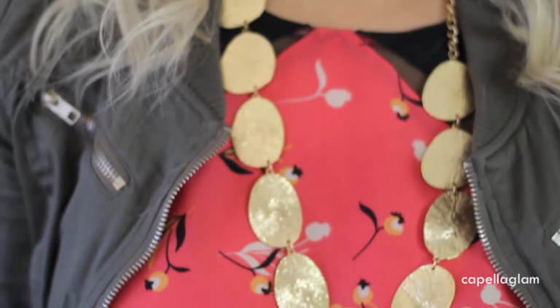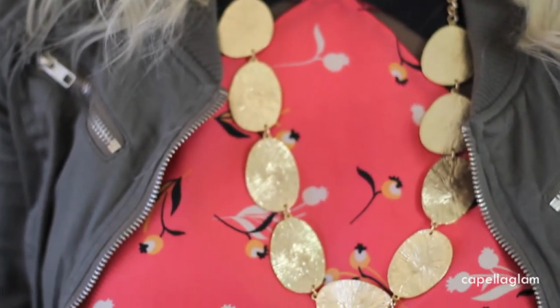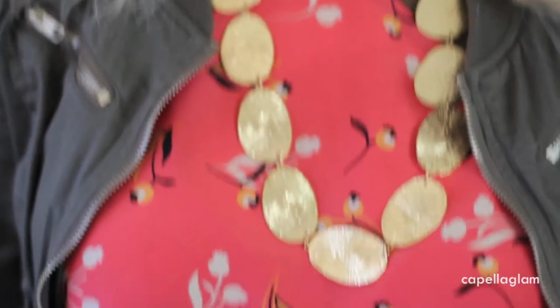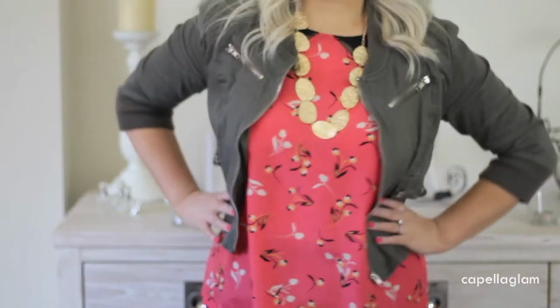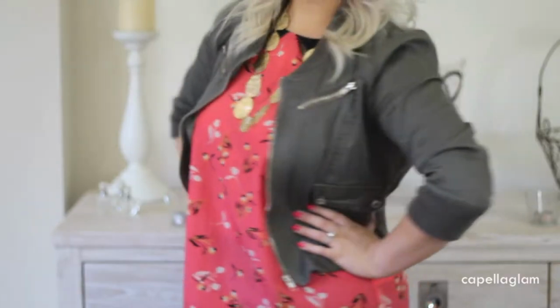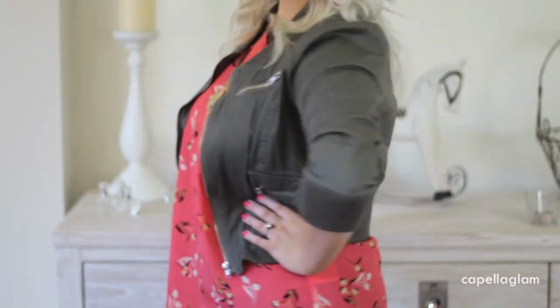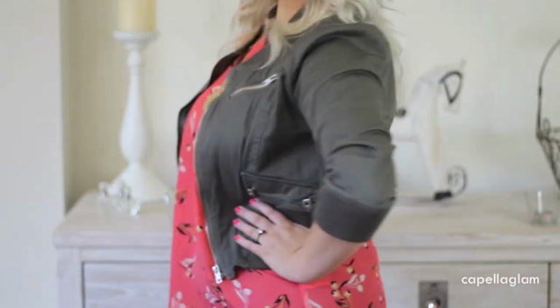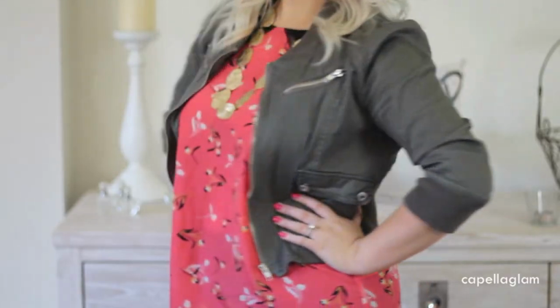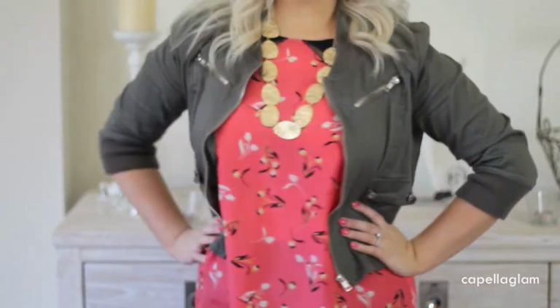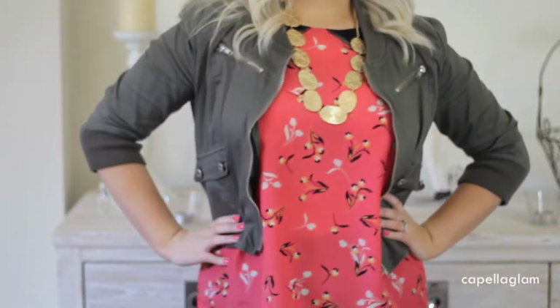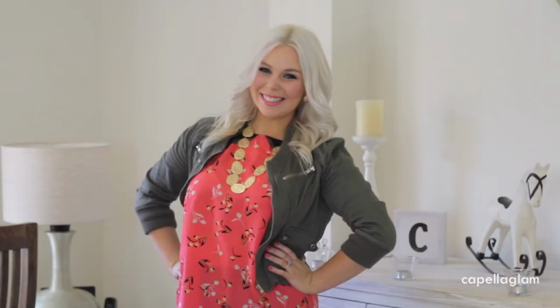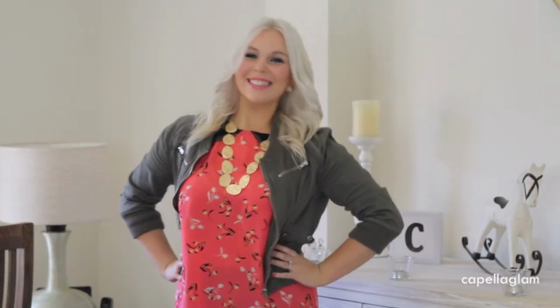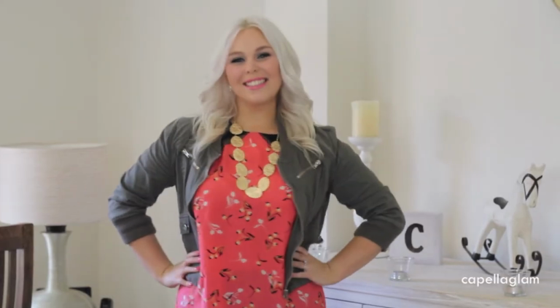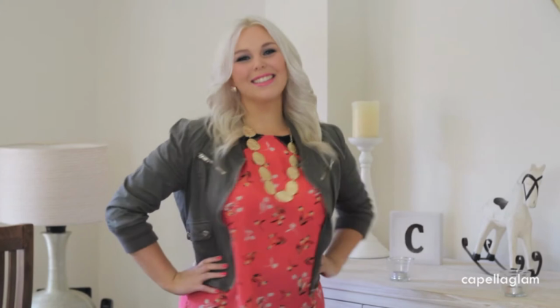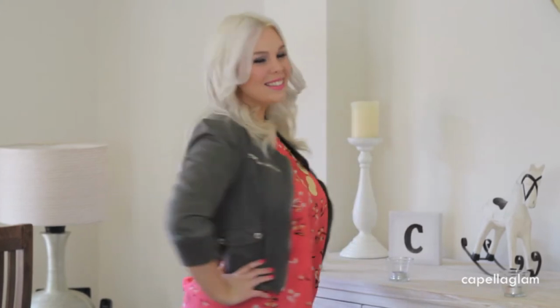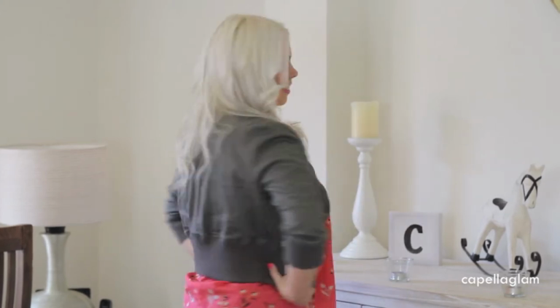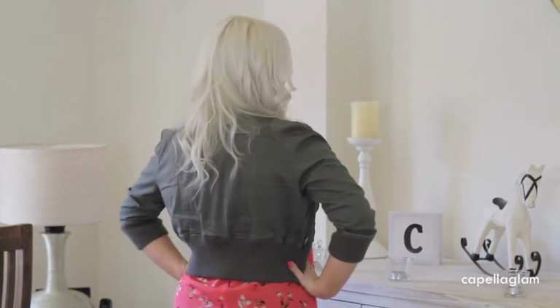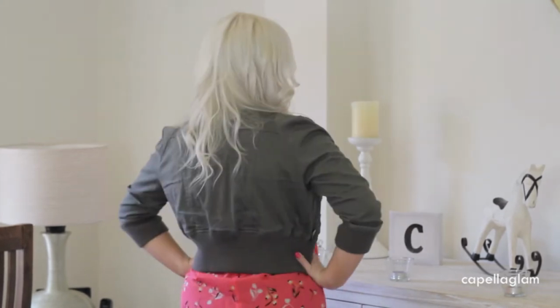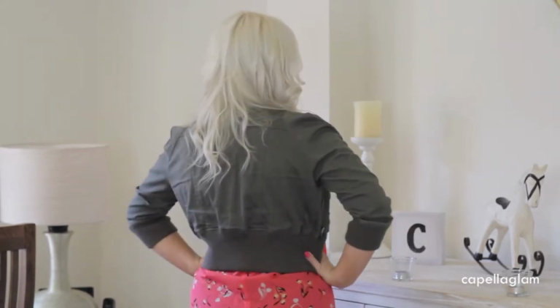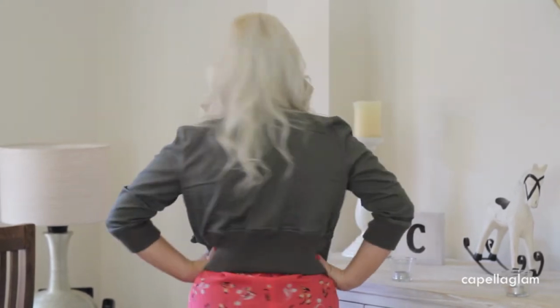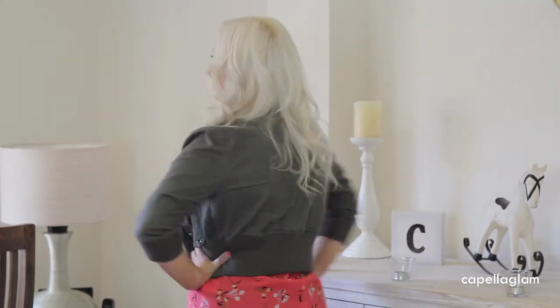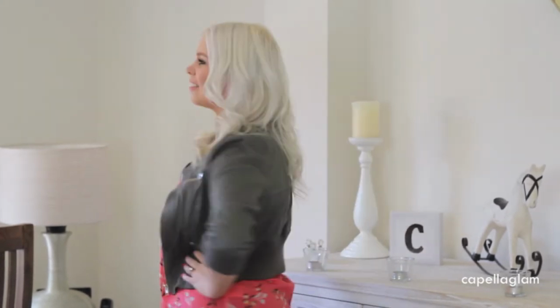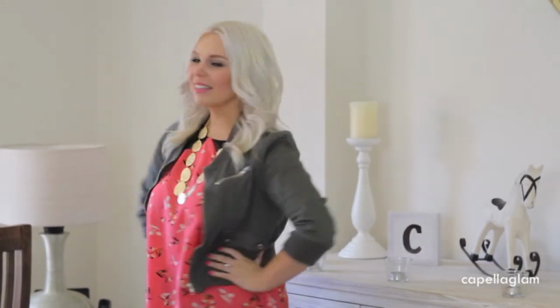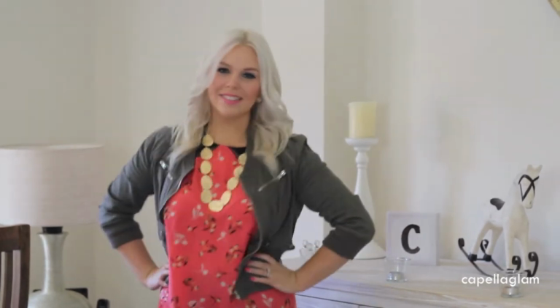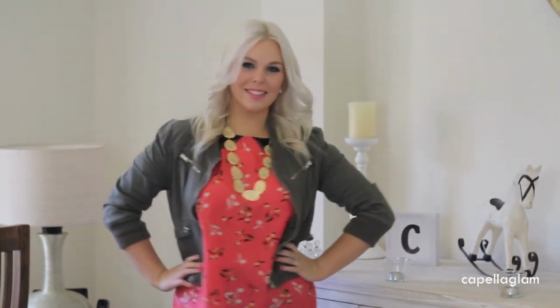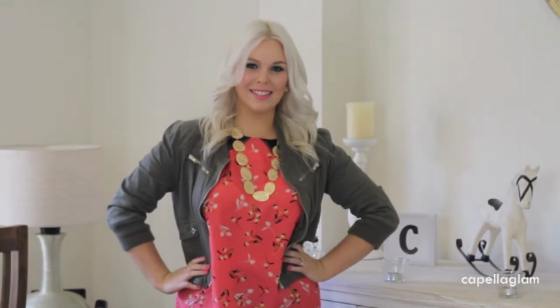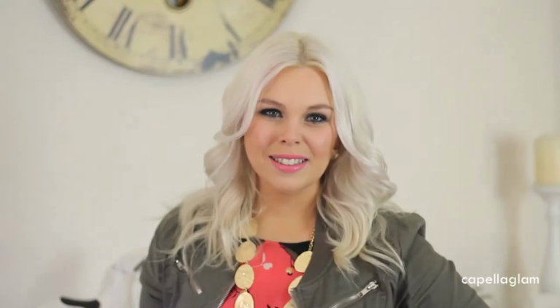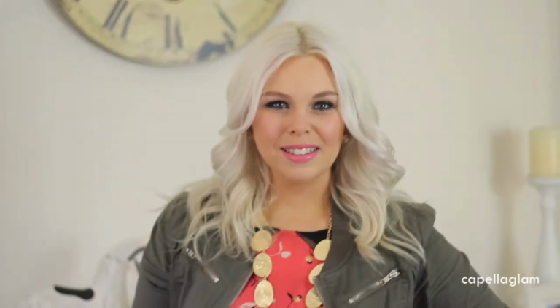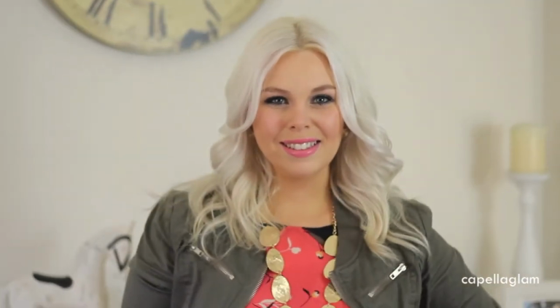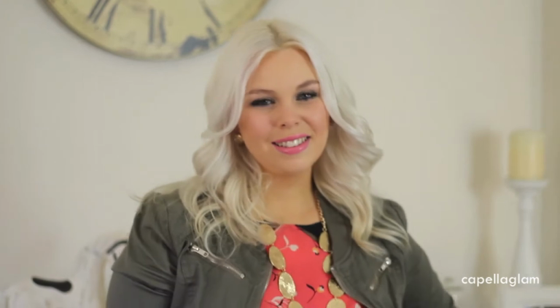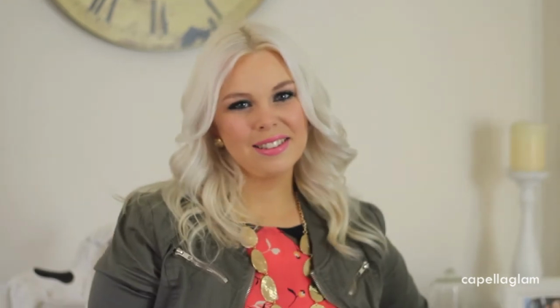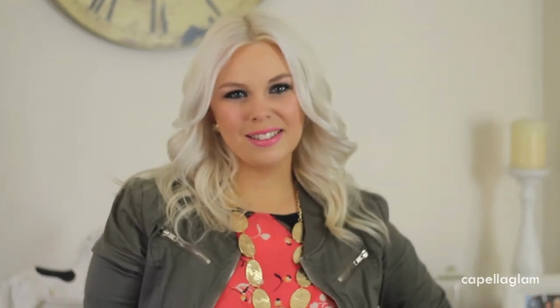My jacket is a khaki coloured jacket with three quarter sleeves and it is cropped as well. It is from Tempt and it has some zip detailing on the front as well.